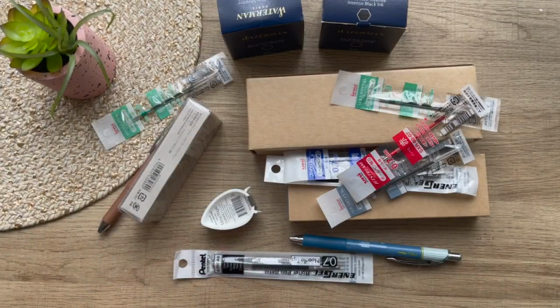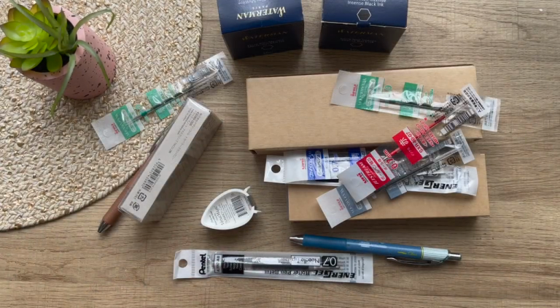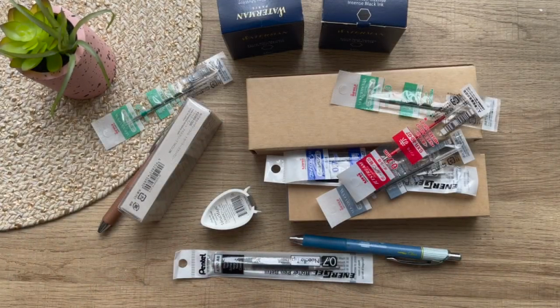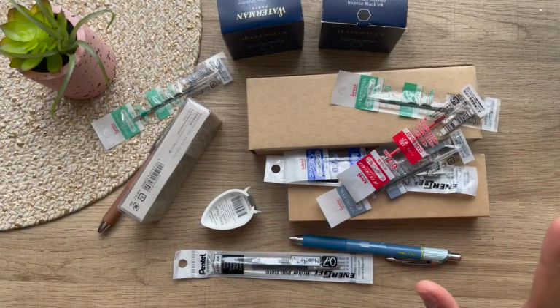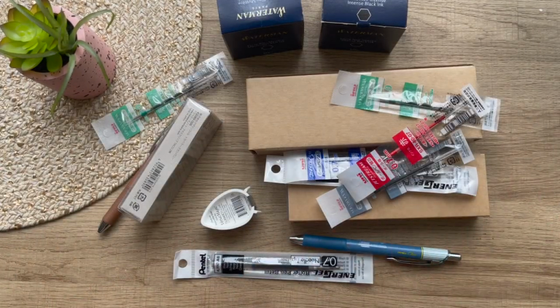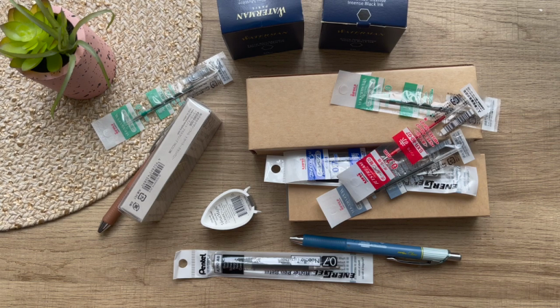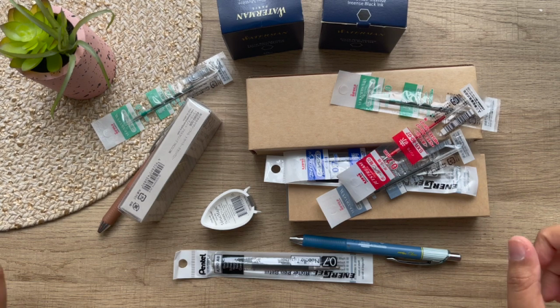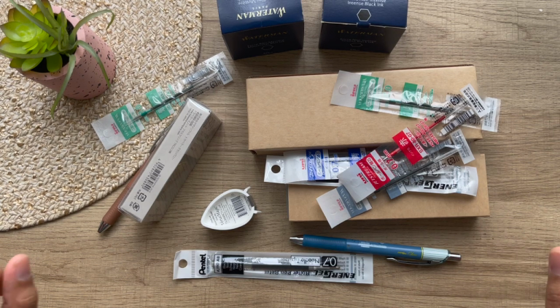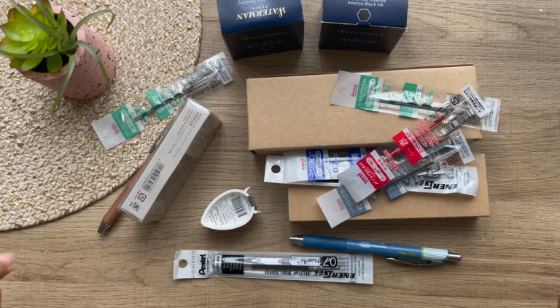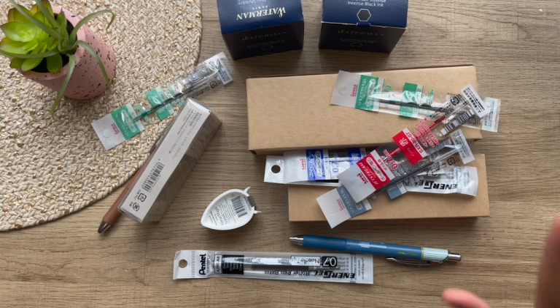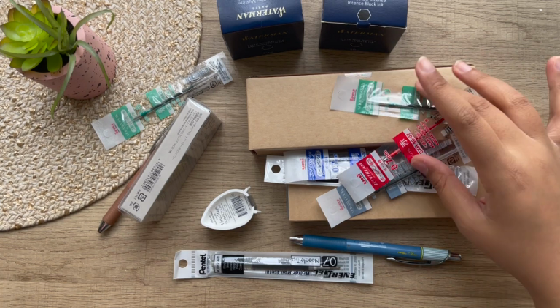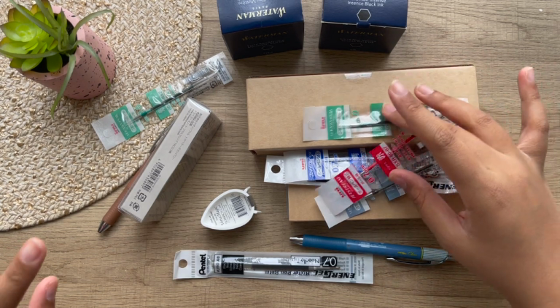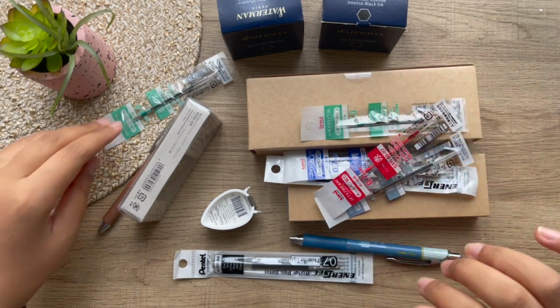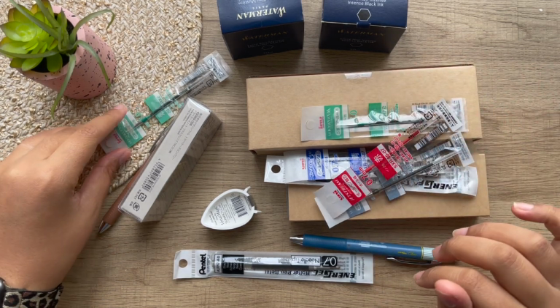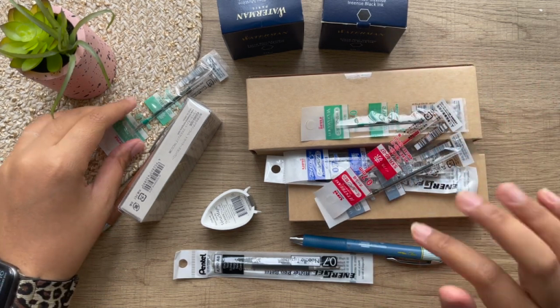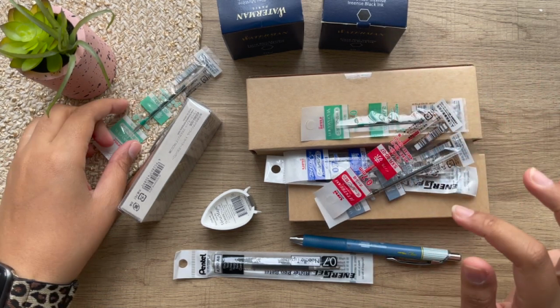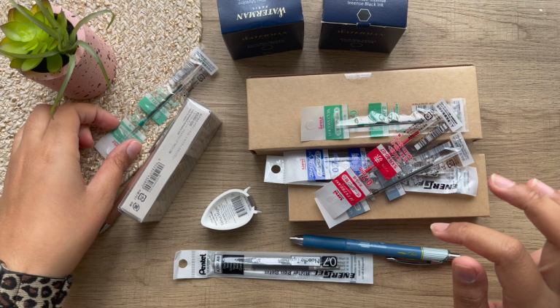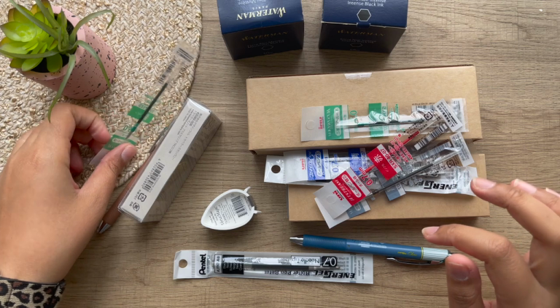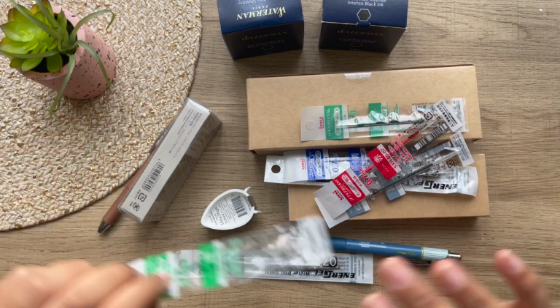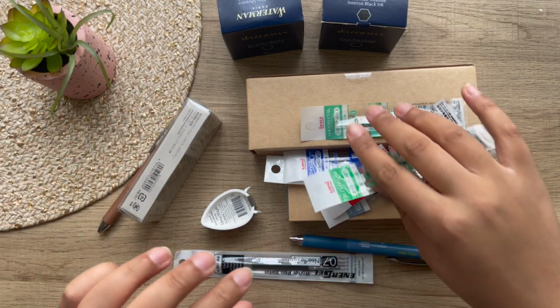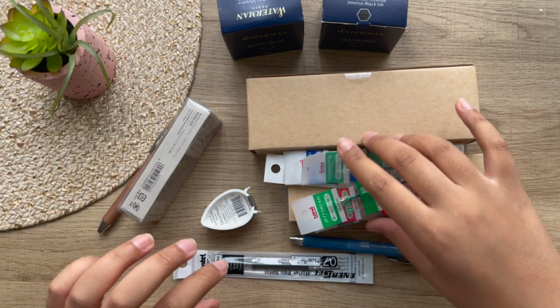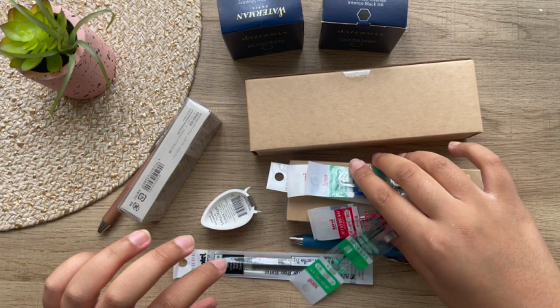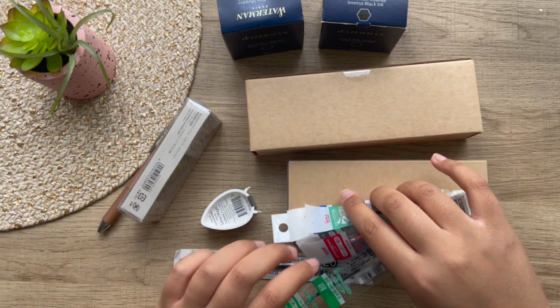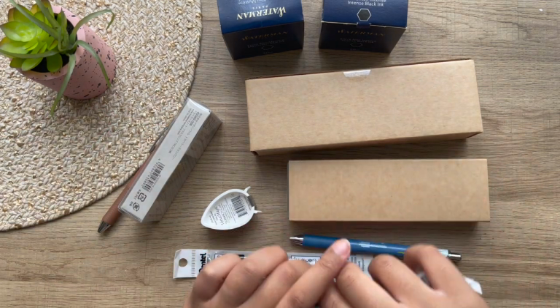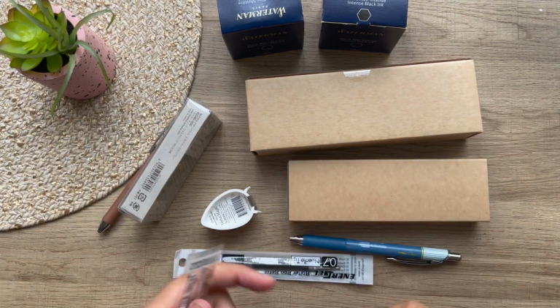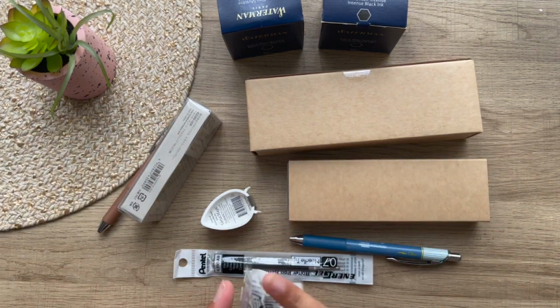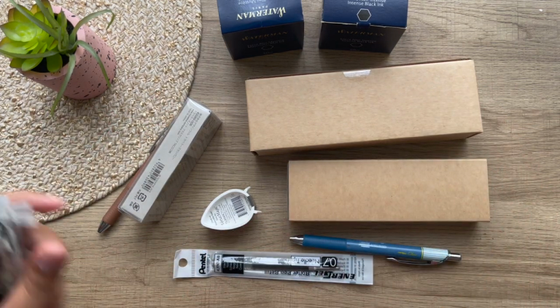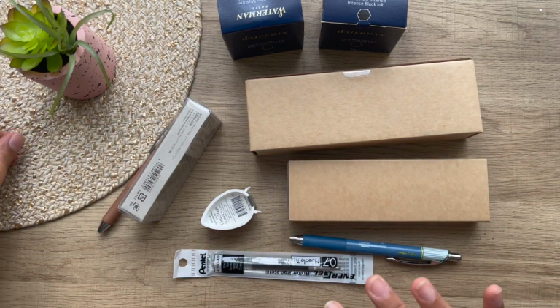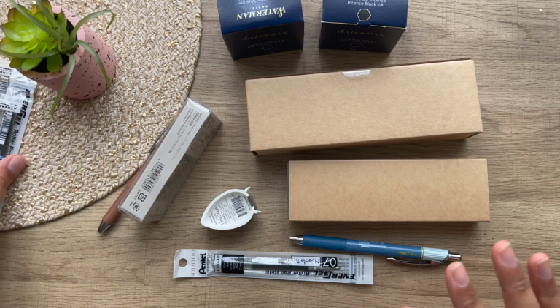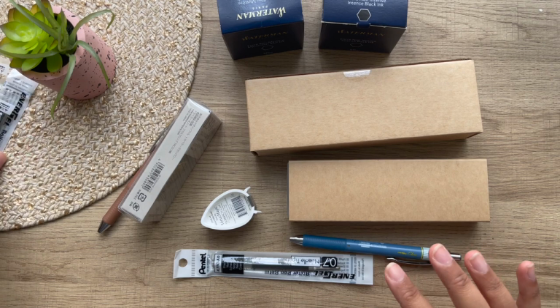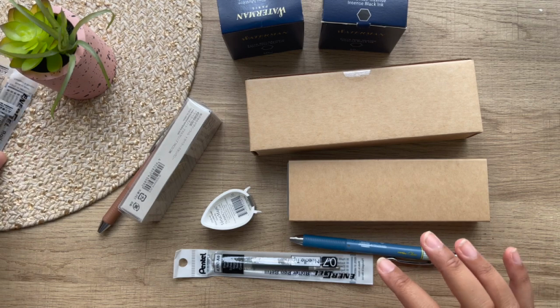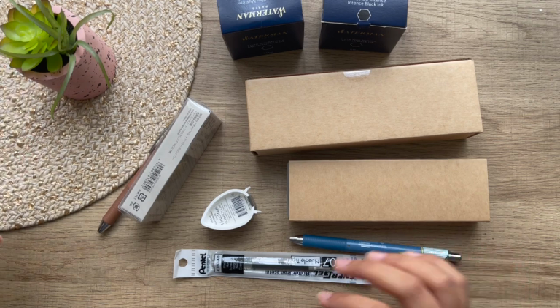No more bubble wrap. I do appreciate that though, because it means everything was carefully shipped here, which I love.